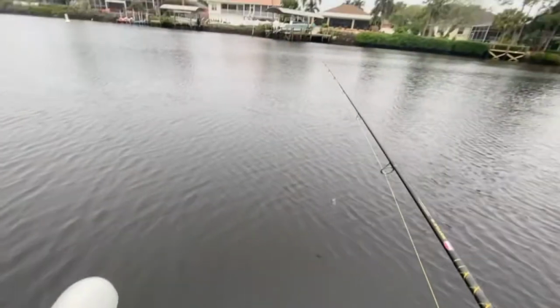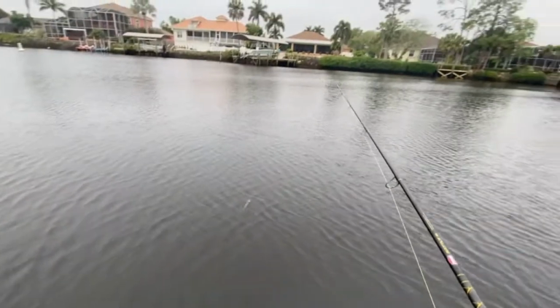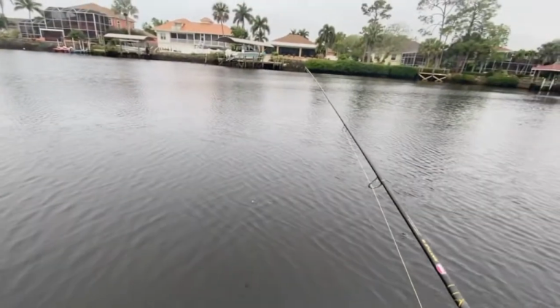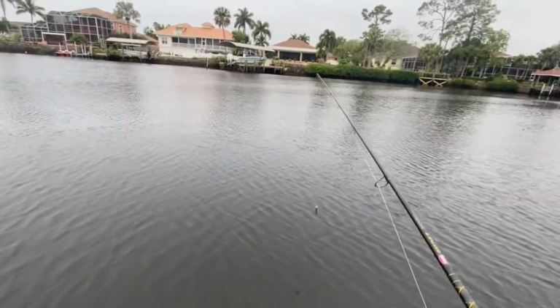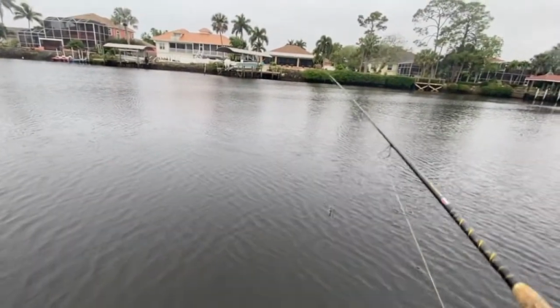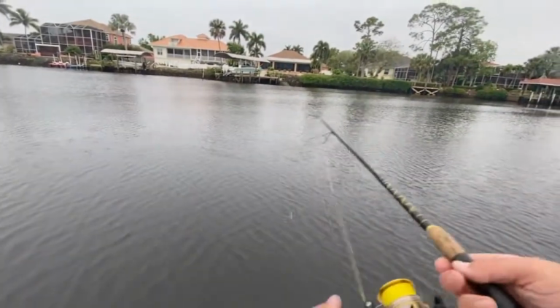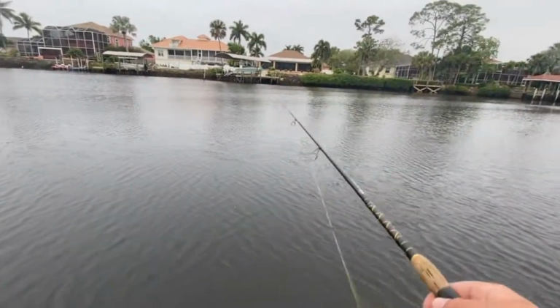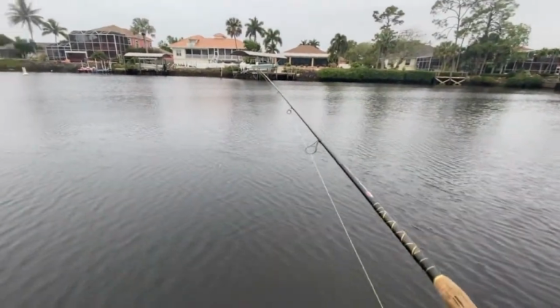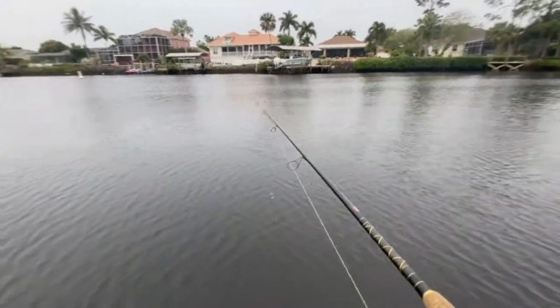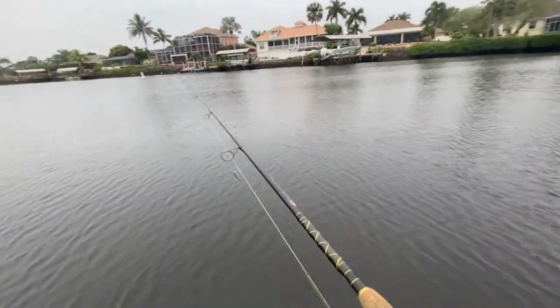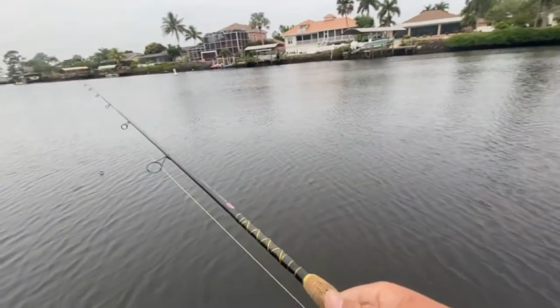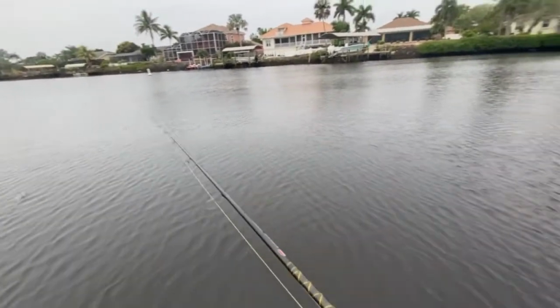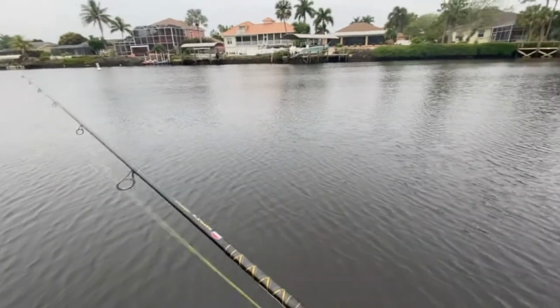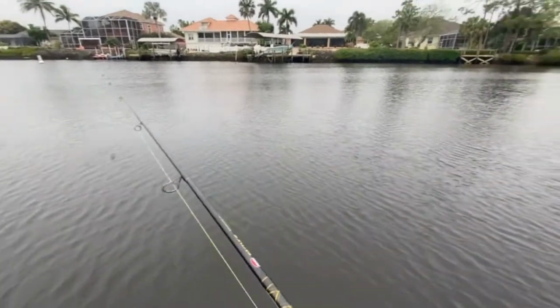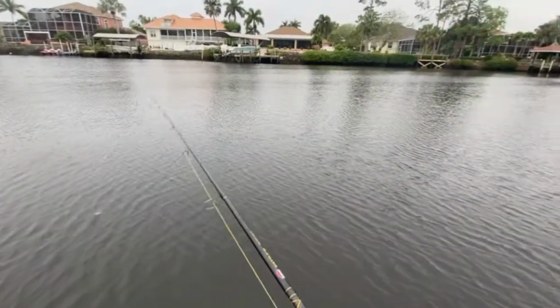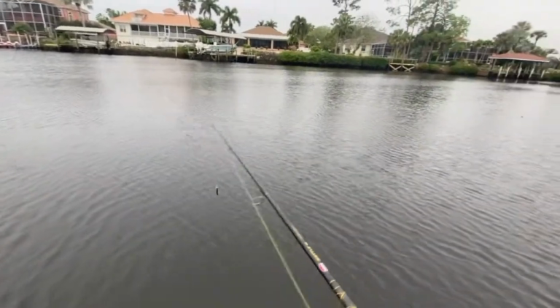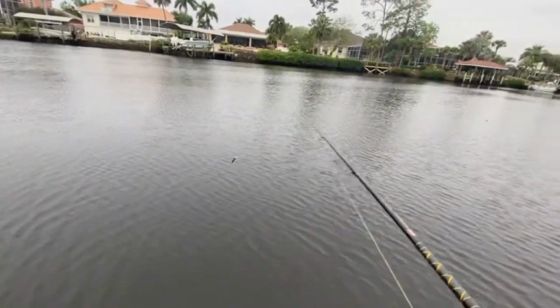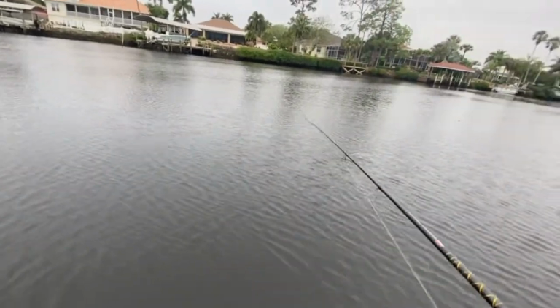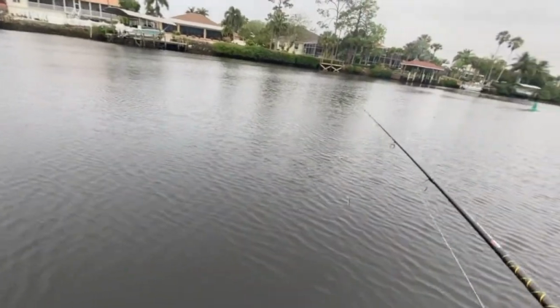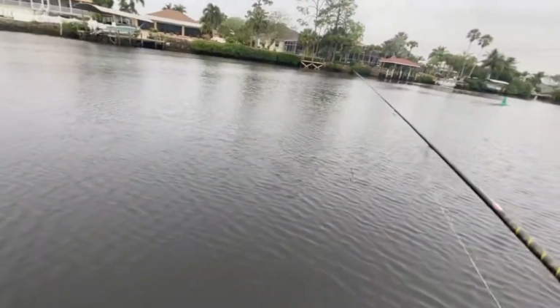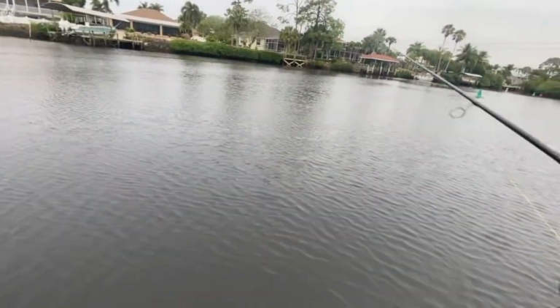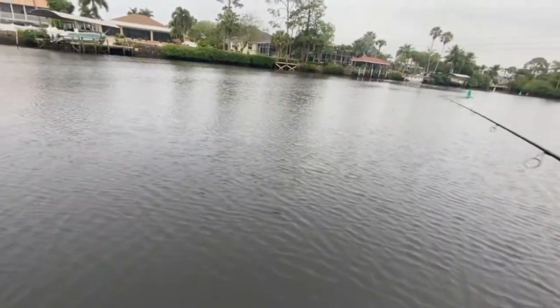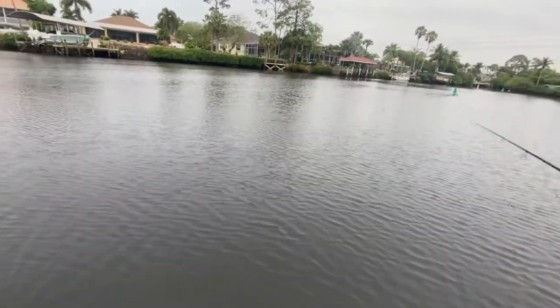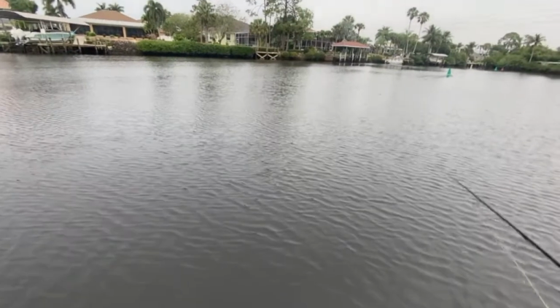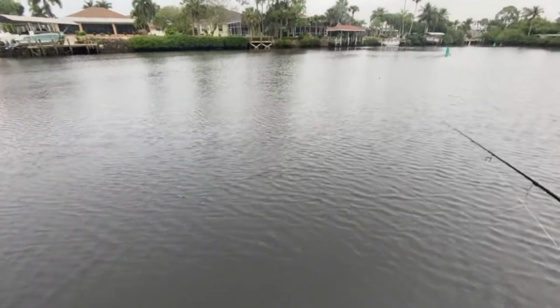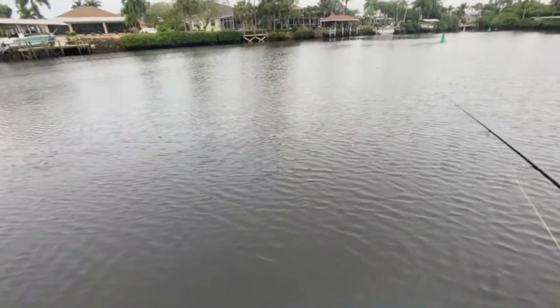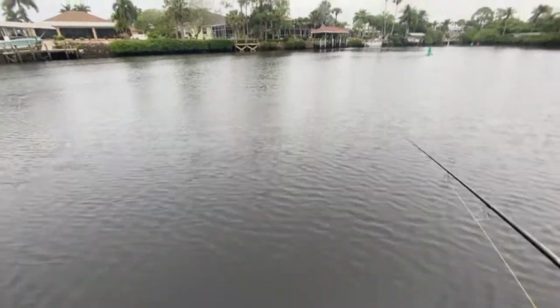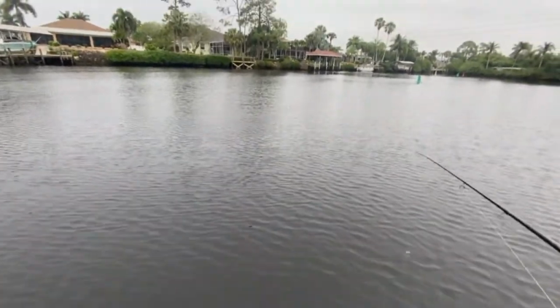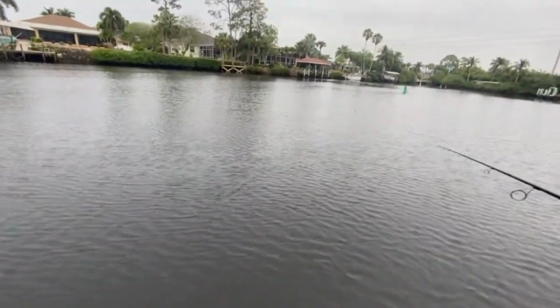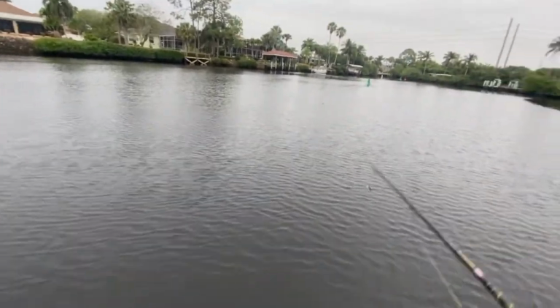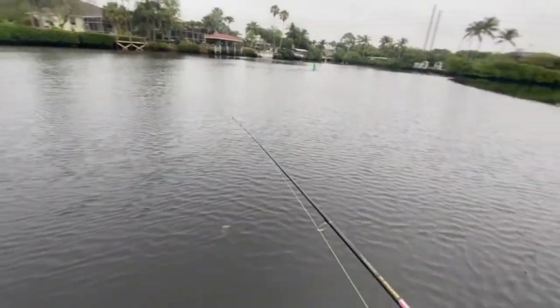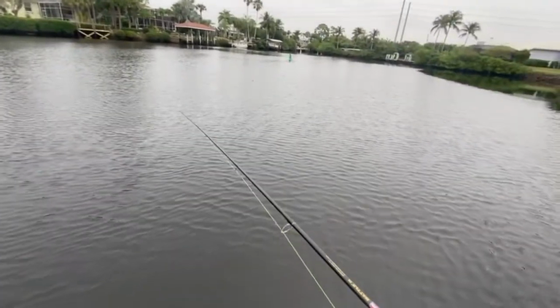Today I'm going to be teaching you a little bit about how to catch jack crevalle in backwater canals. Everything that I say today will apply to passes and rivers too, but today it's backwater canals.